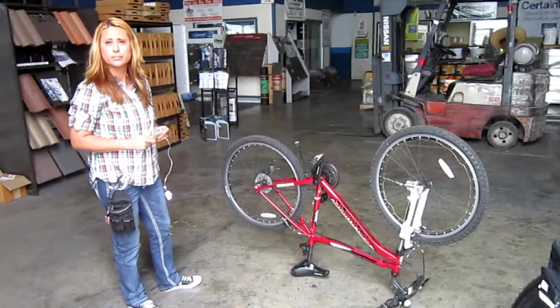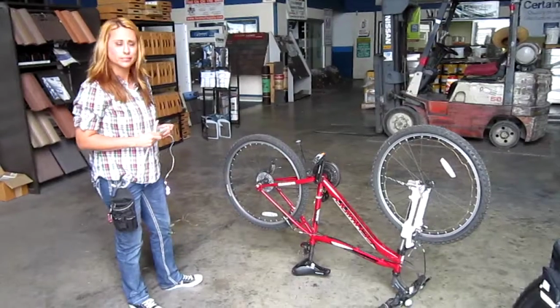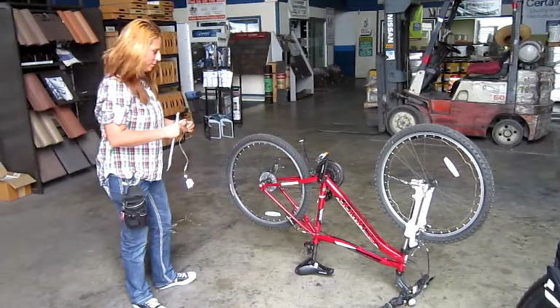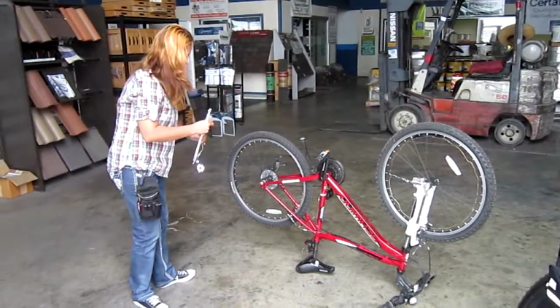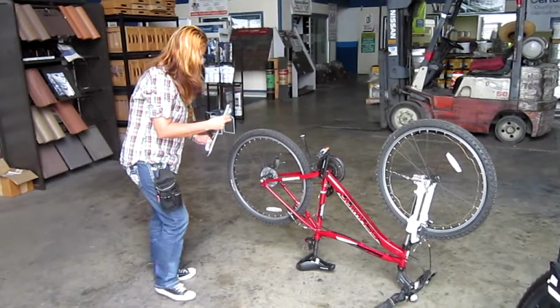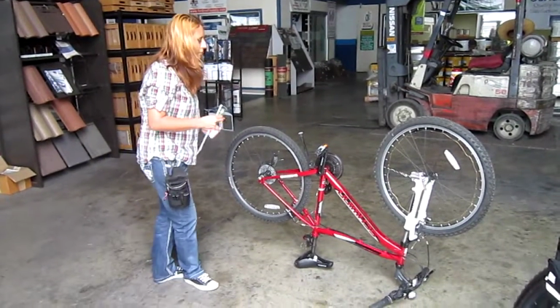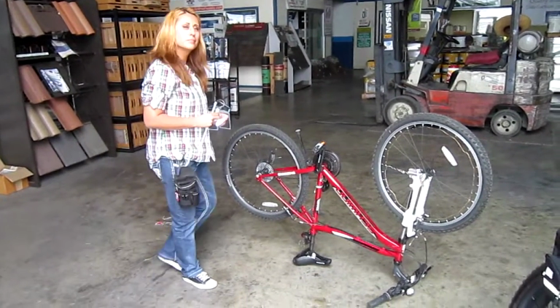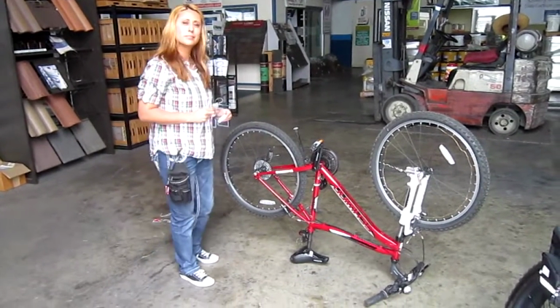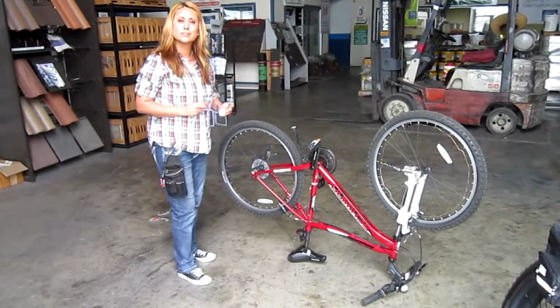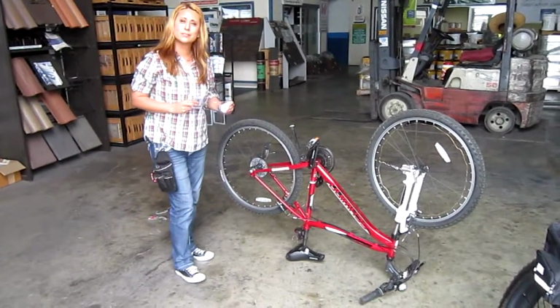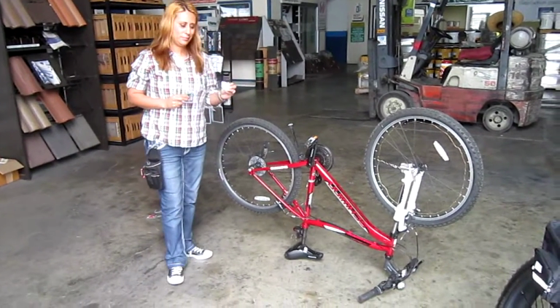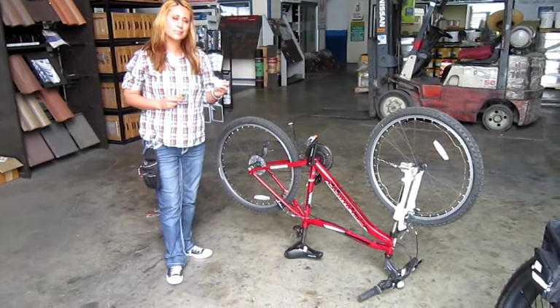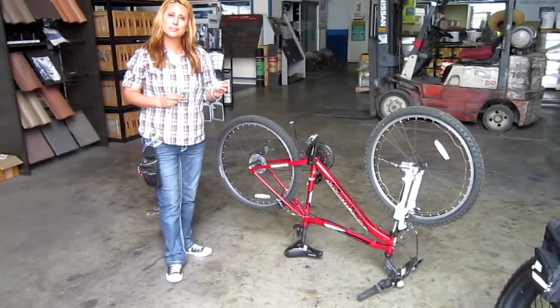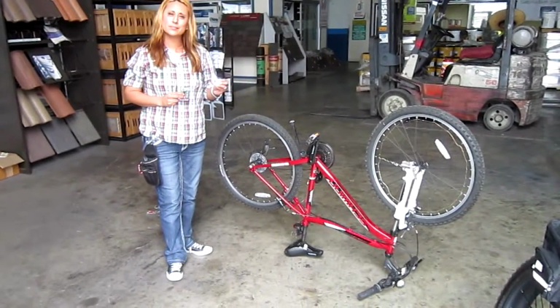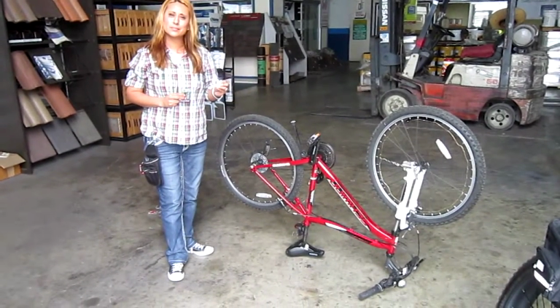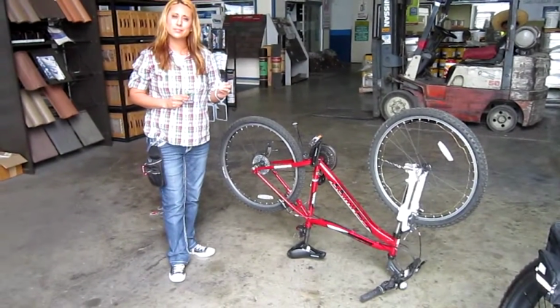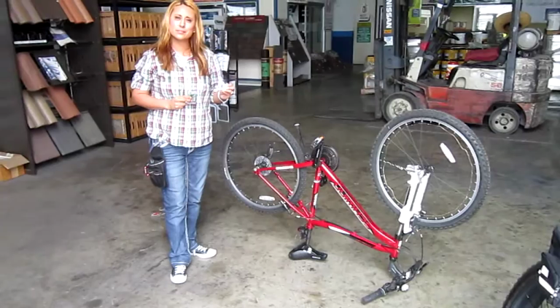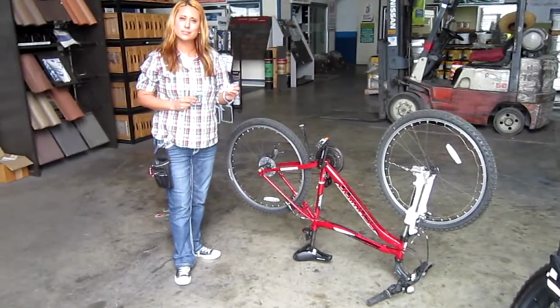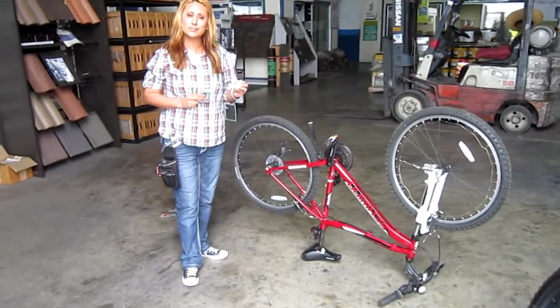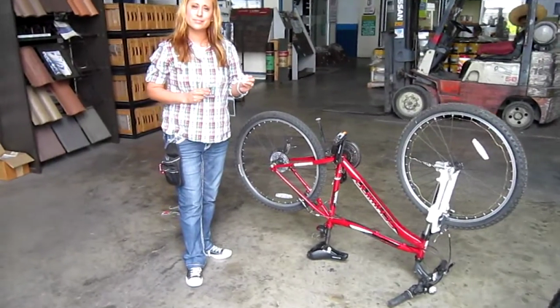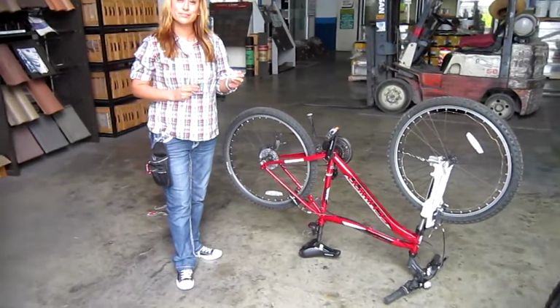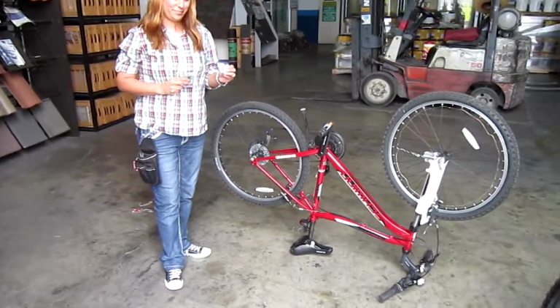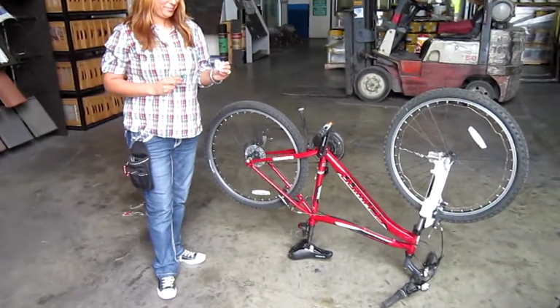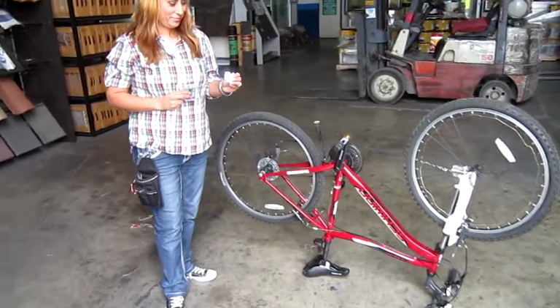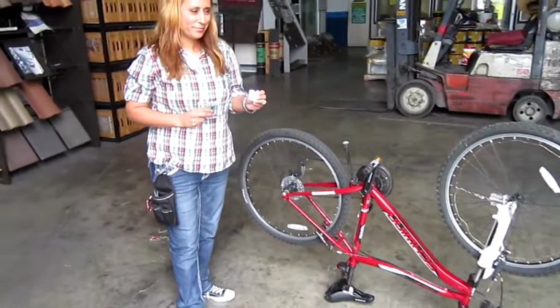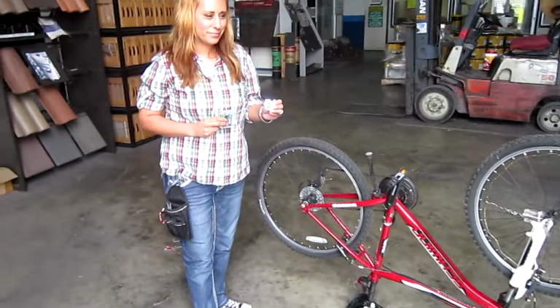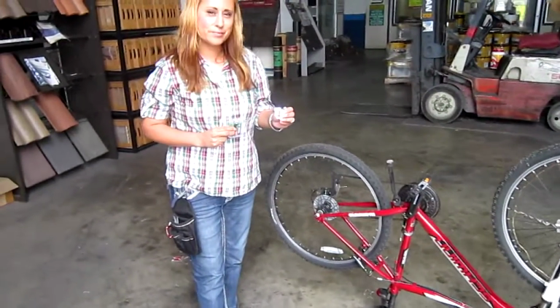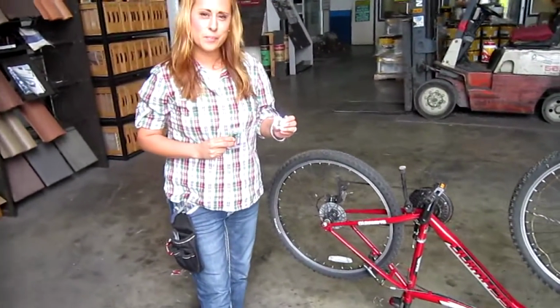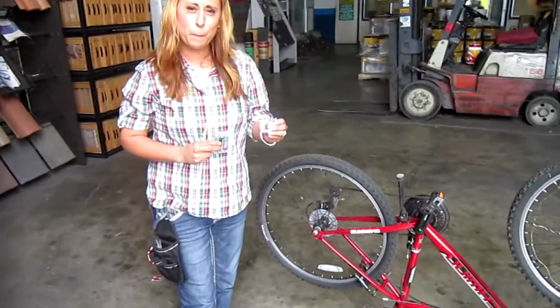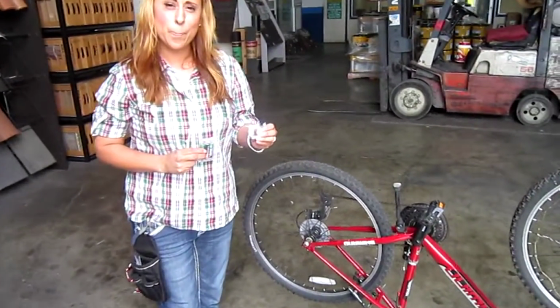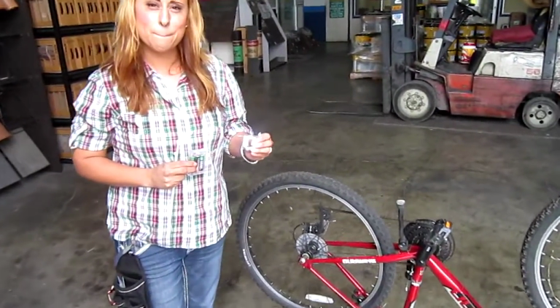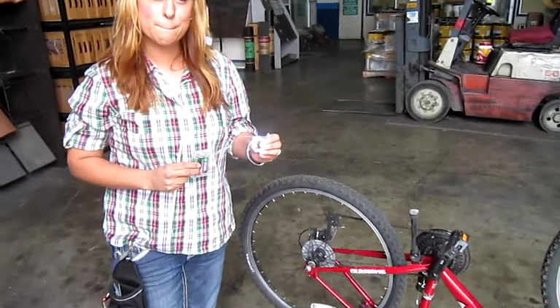Welcome back to Turbo Bob's Bicycle Blog. I'm here with Marissa and we are looking at the Light Me Up Safety Lights for Bikes. These are great new products all over San Diego and the LA area too.